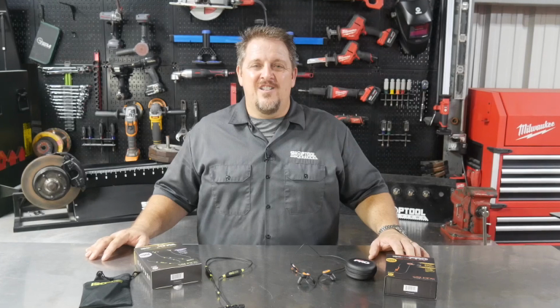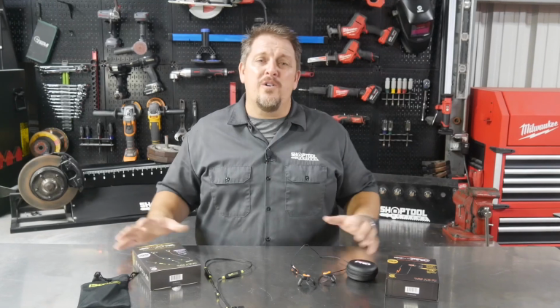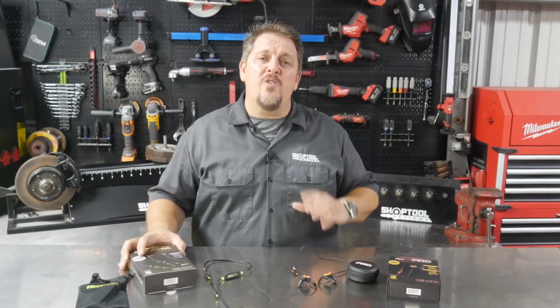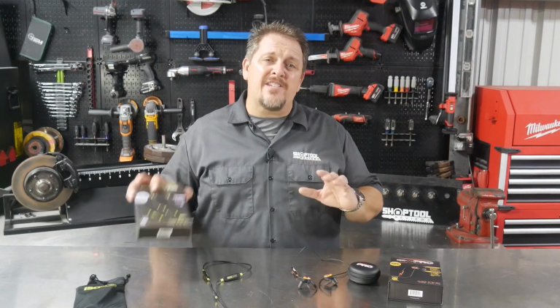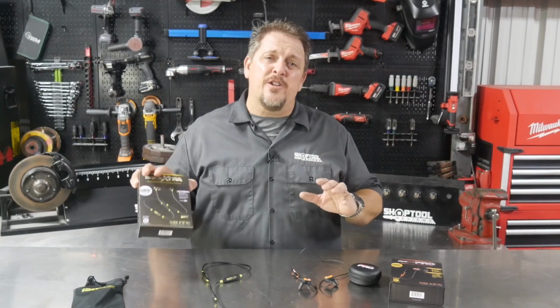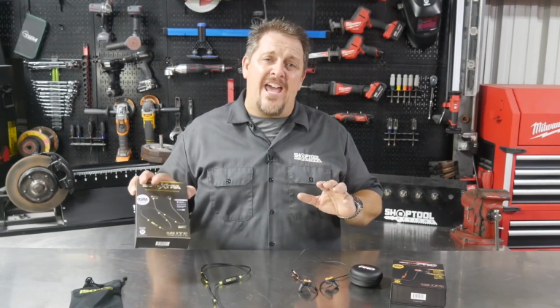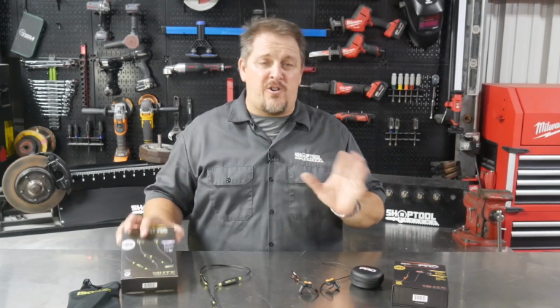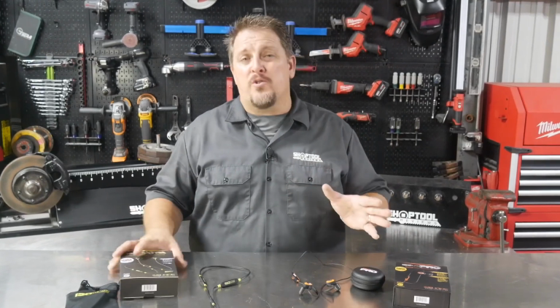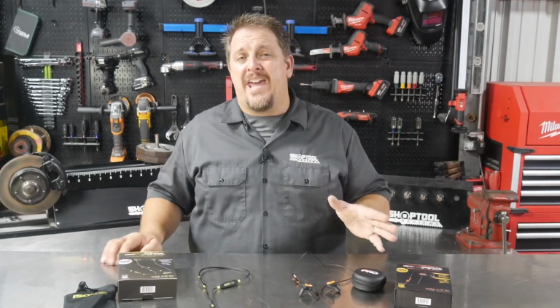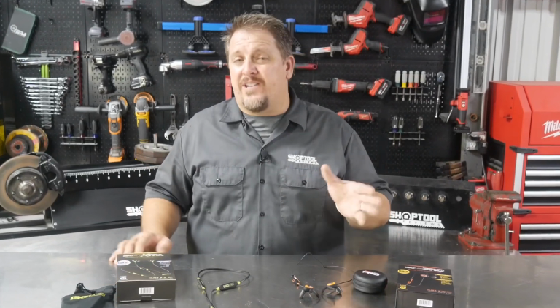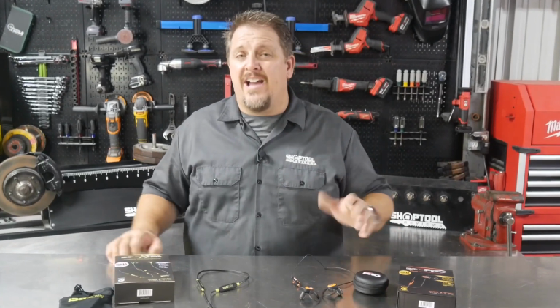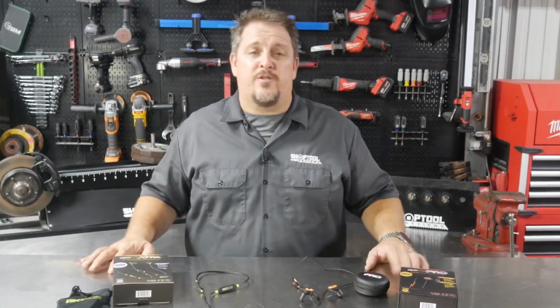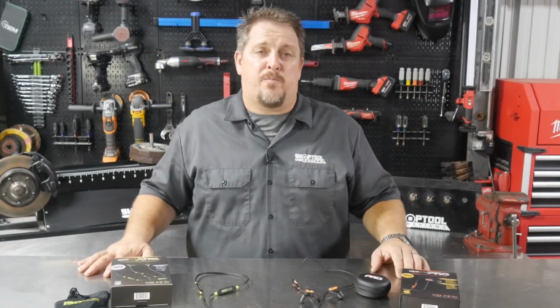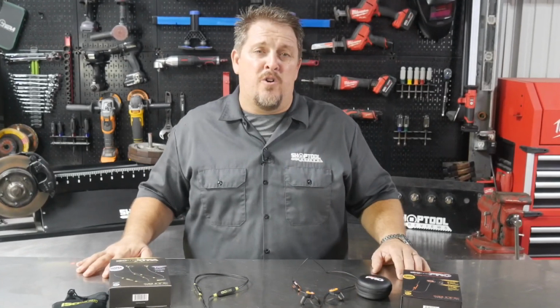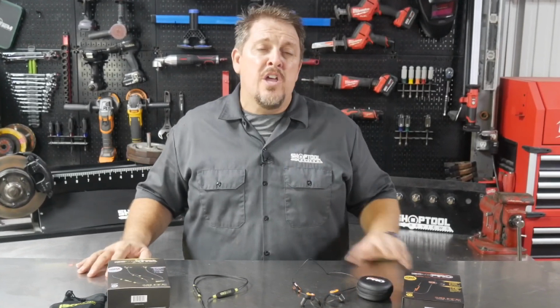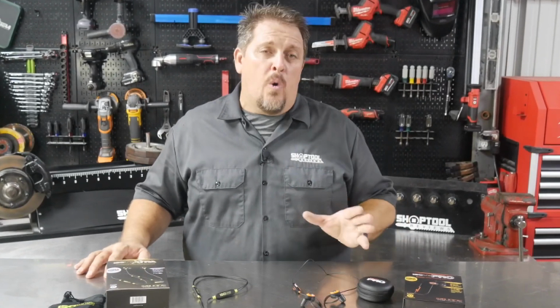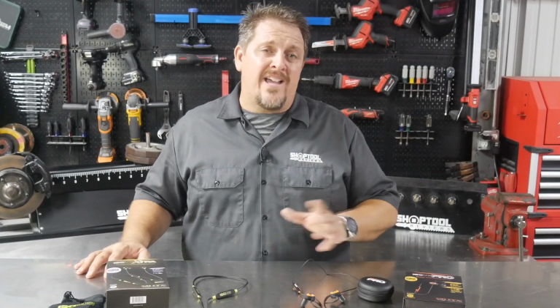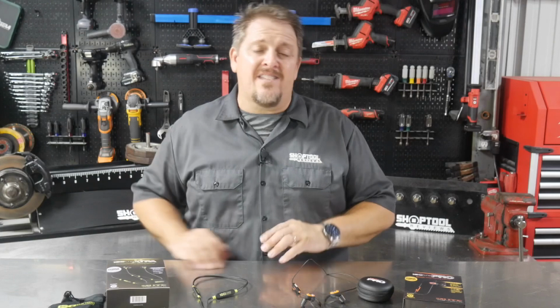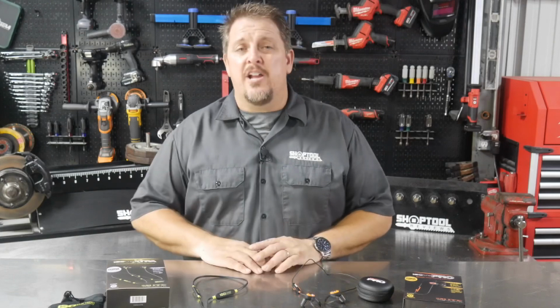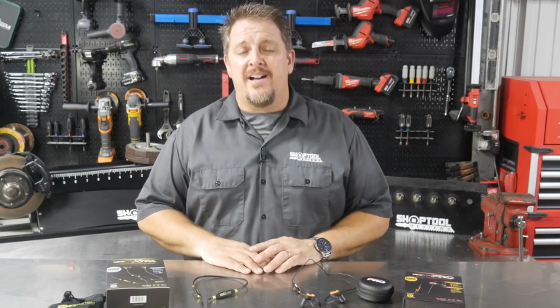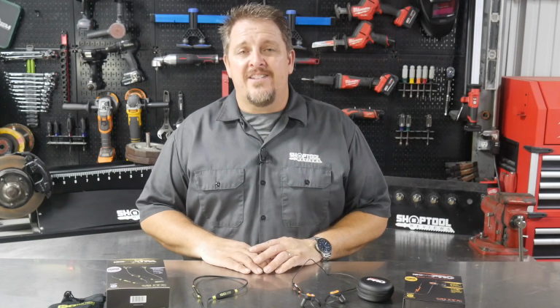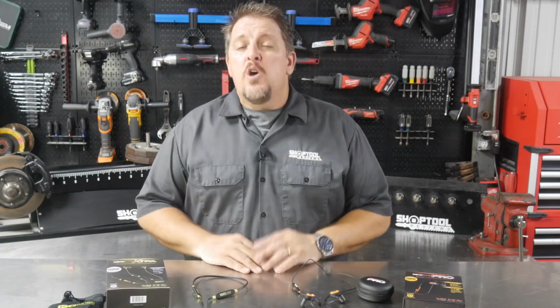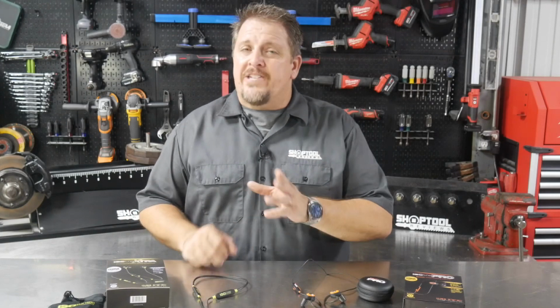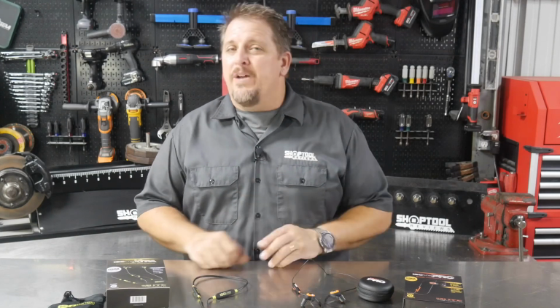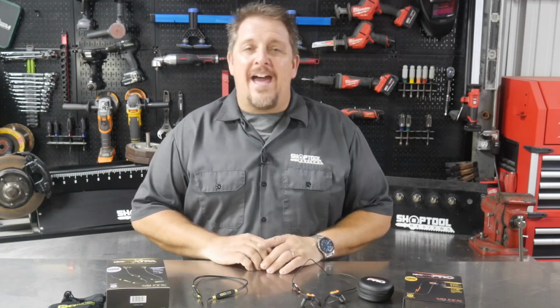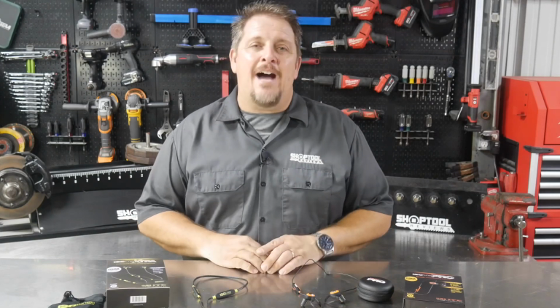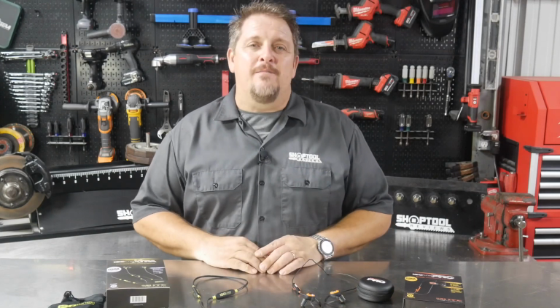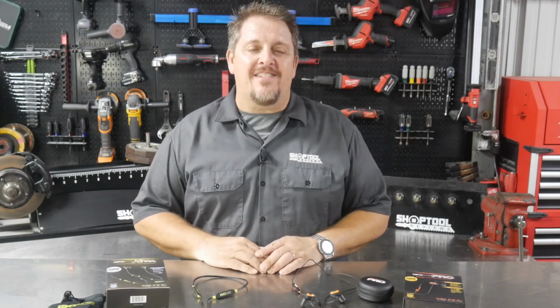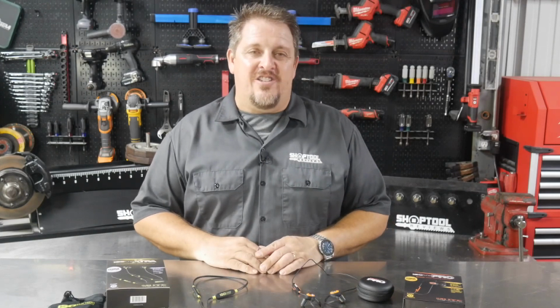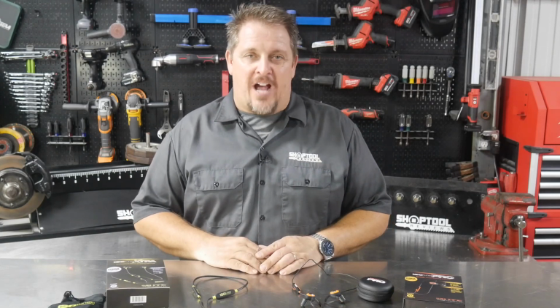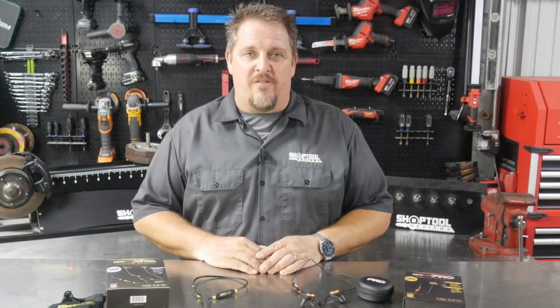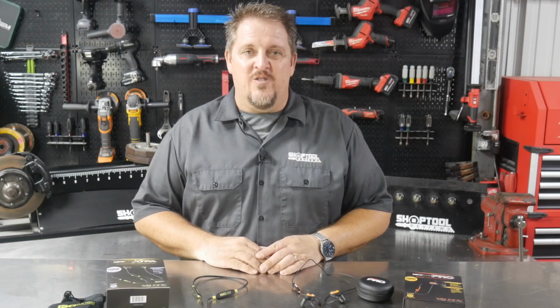So will the new IsoTunes Extra hold a candle to the IsoTunes Pro noise isolating earbuds? We'll see when we get back. I'm Tim Johnson and this is Shop Tool Reviews.